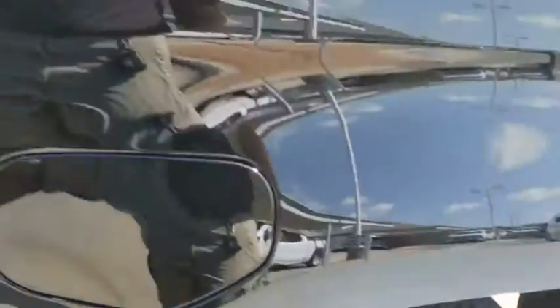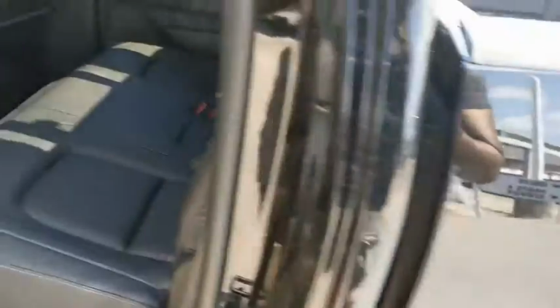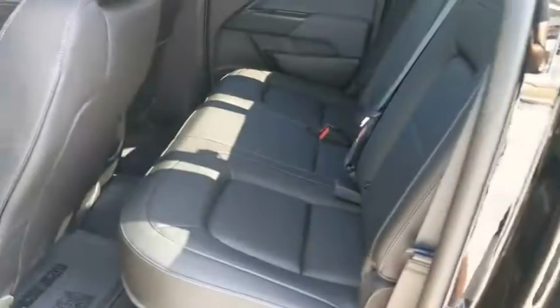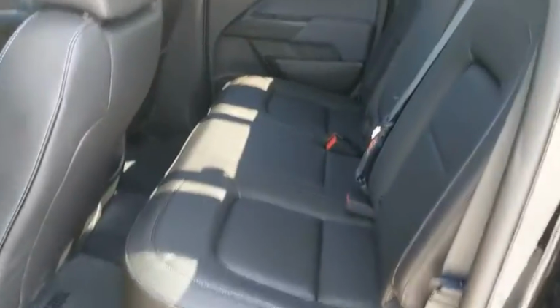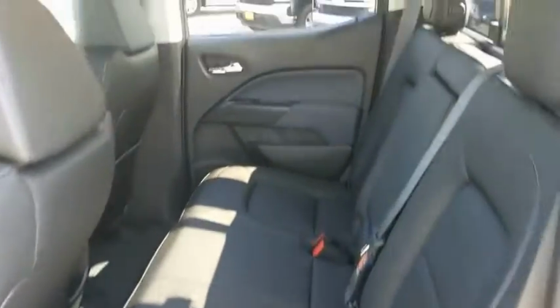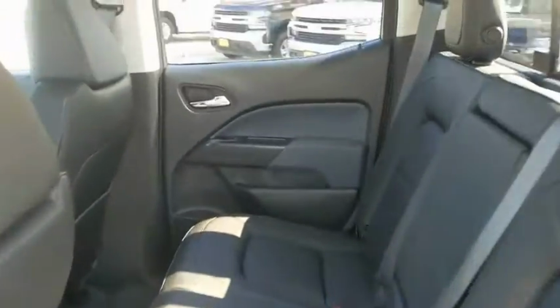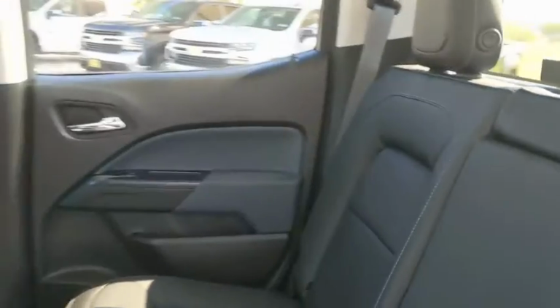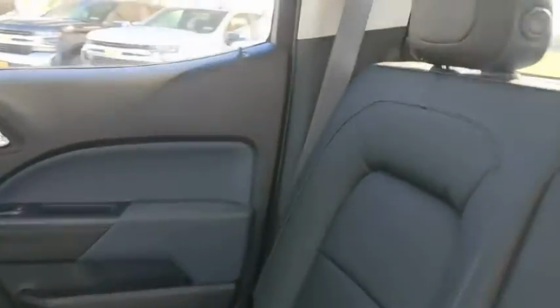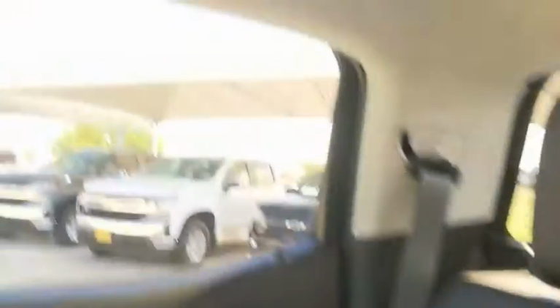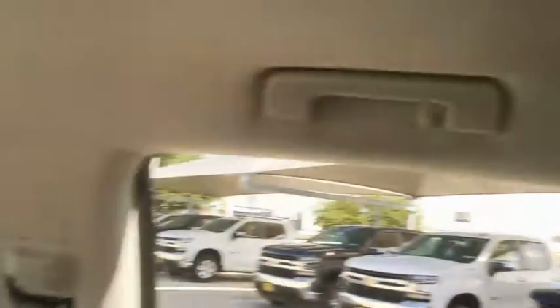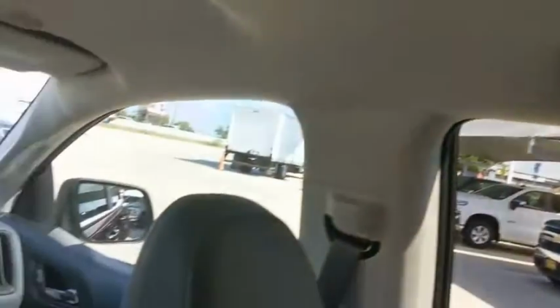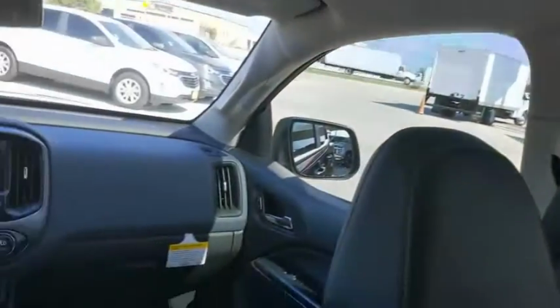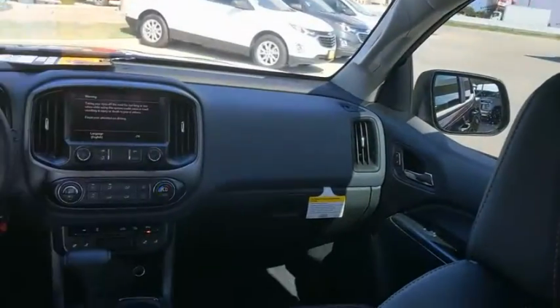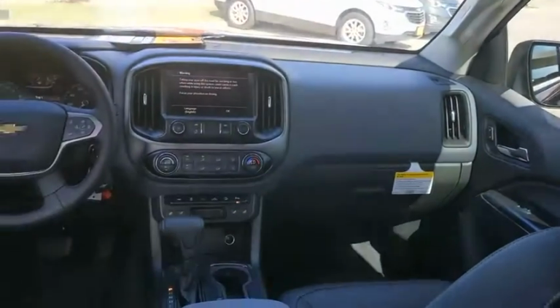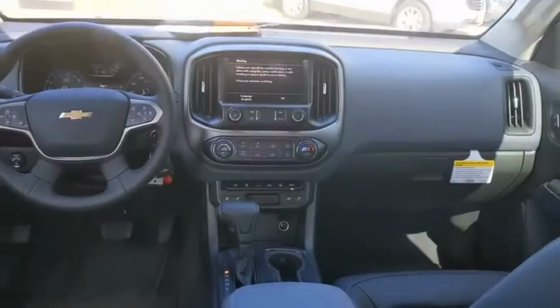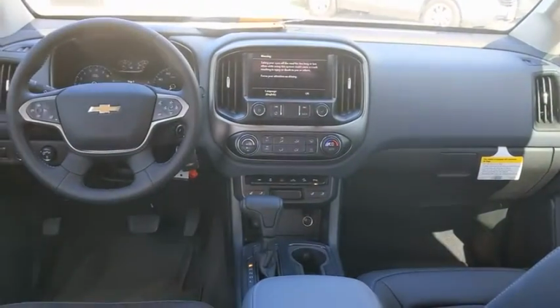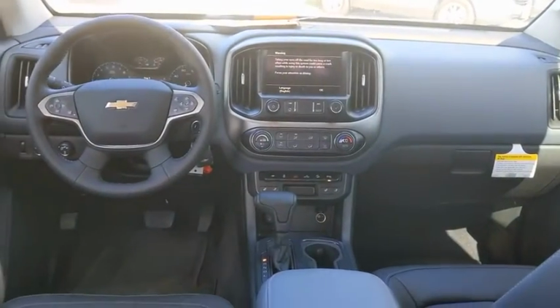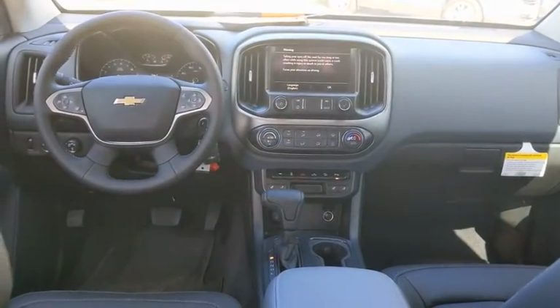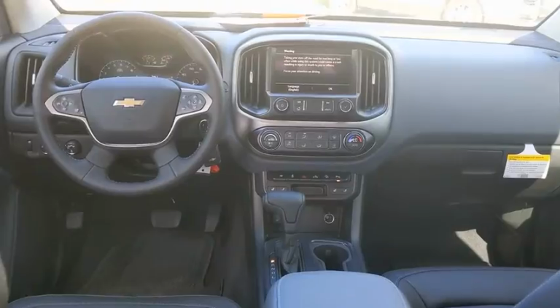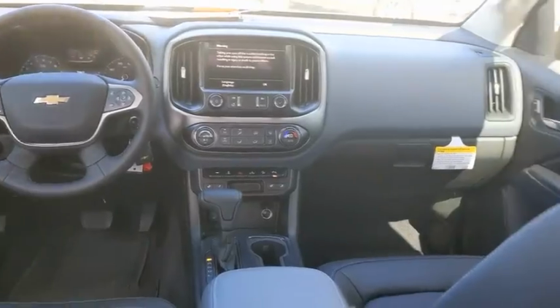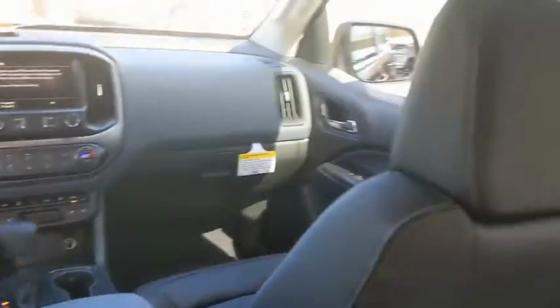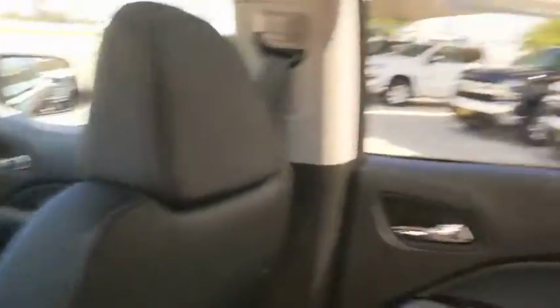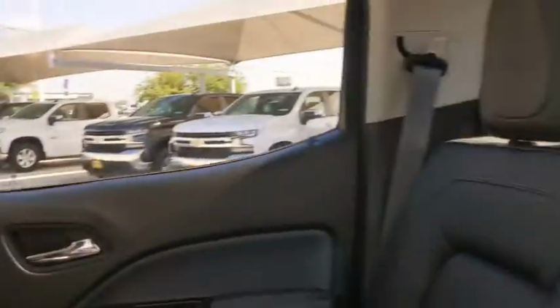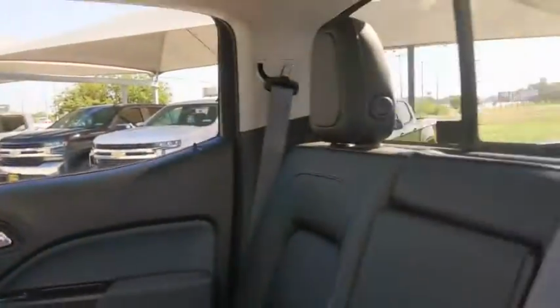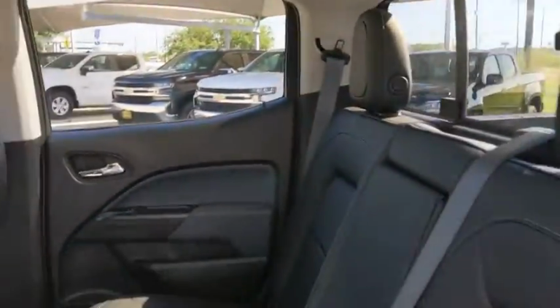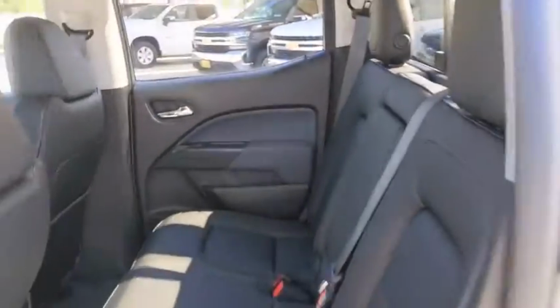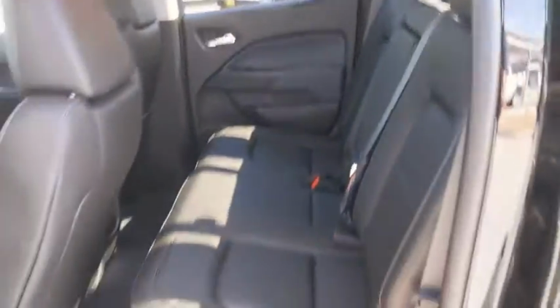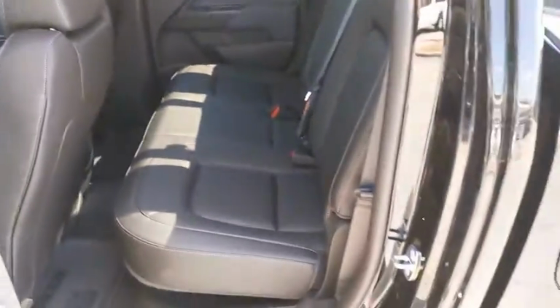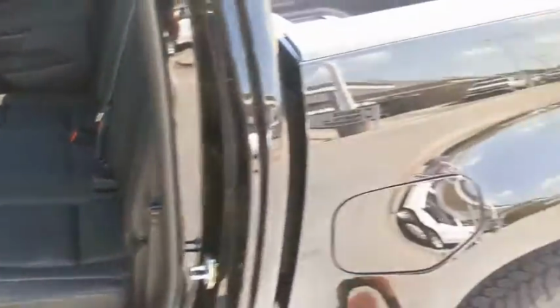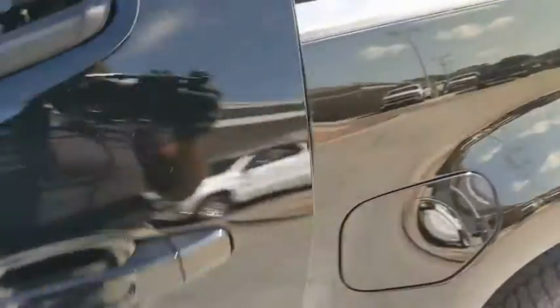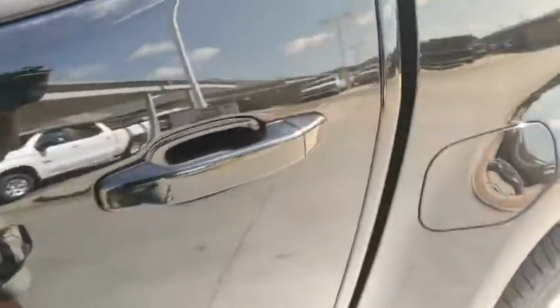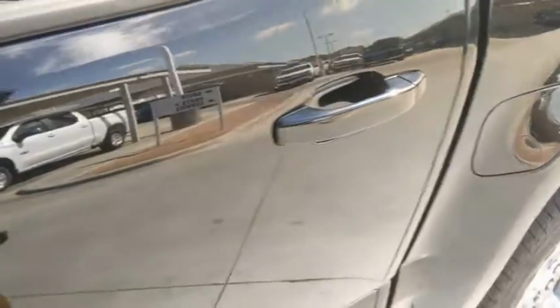Four-wheel drive, floor mats, auto-dimming rear-view mirror, four-wheel disc brakes, cruise control, climate control. This vehicle offers reliability and good looks at a great price. So come in and take a test drive today.